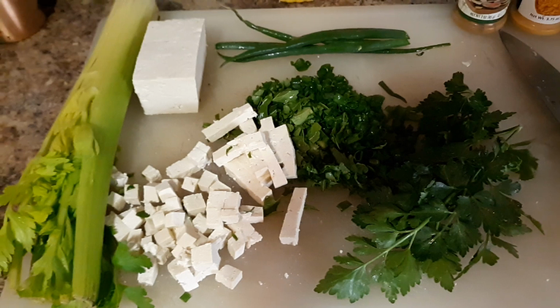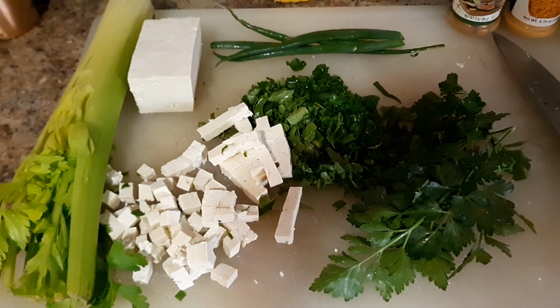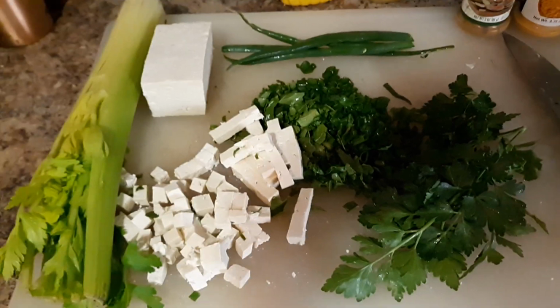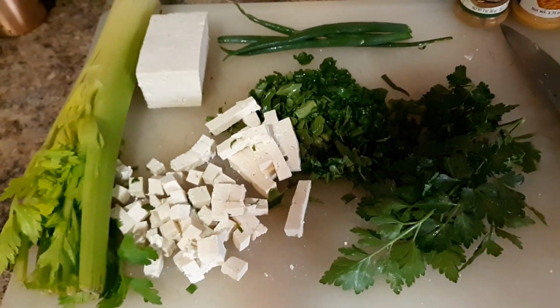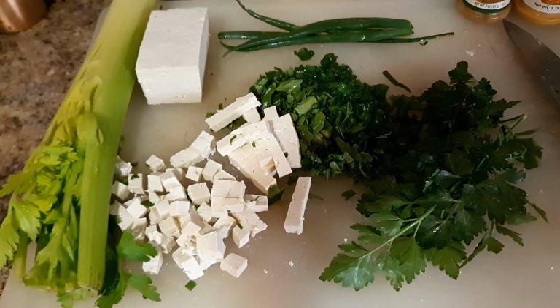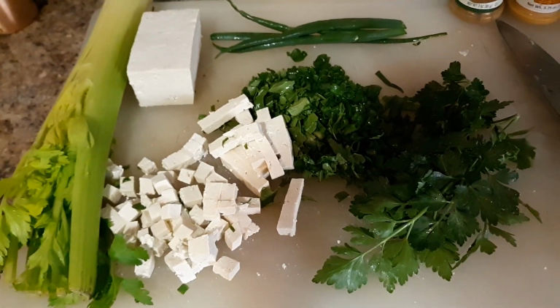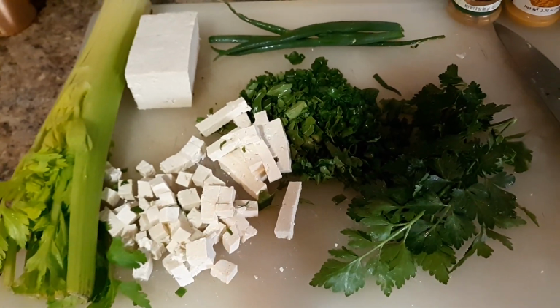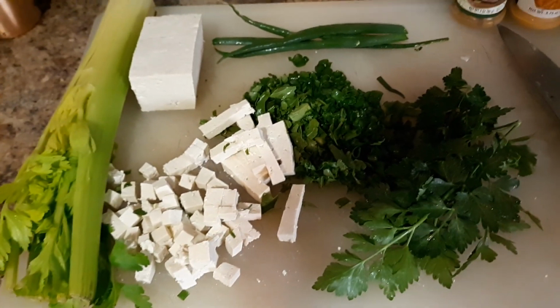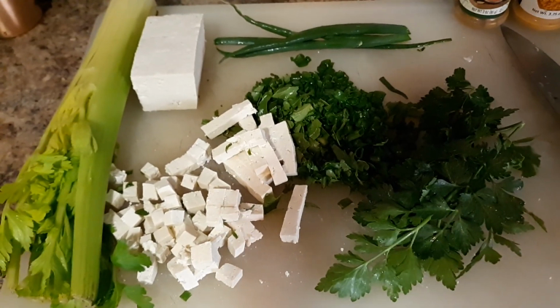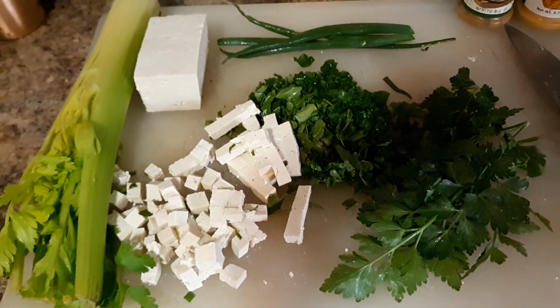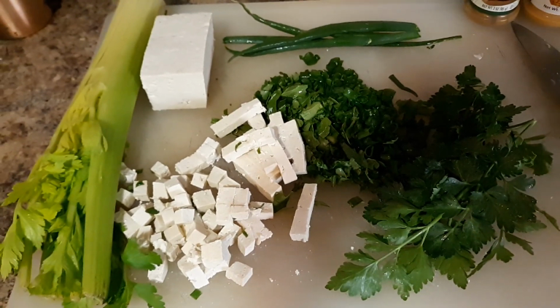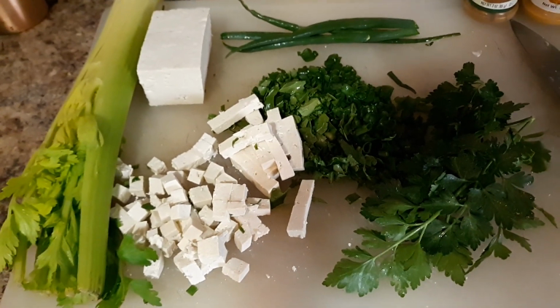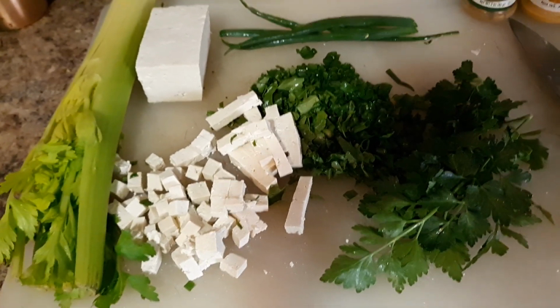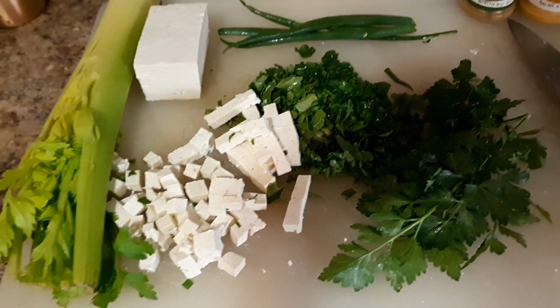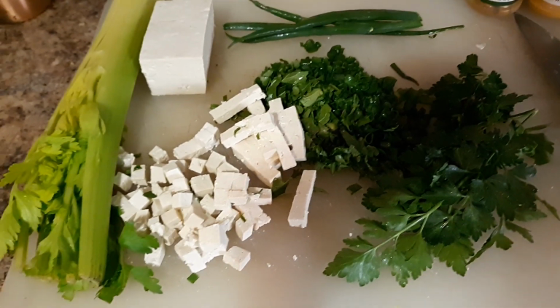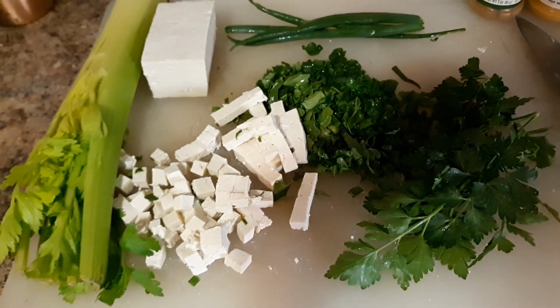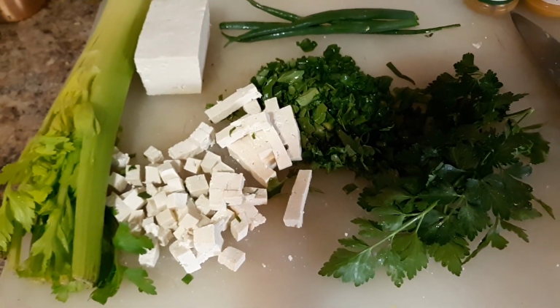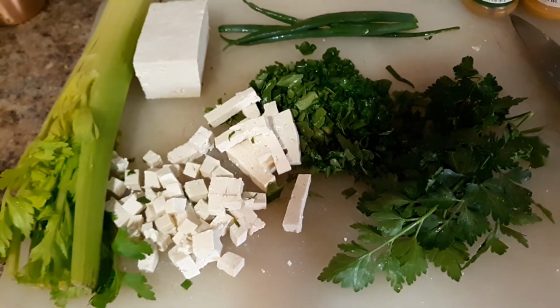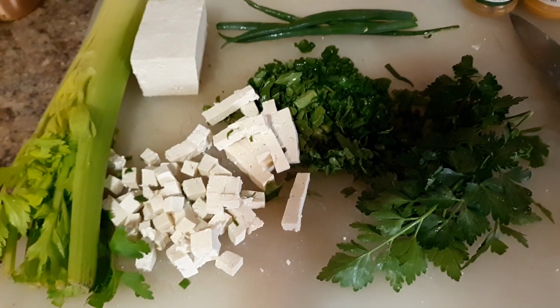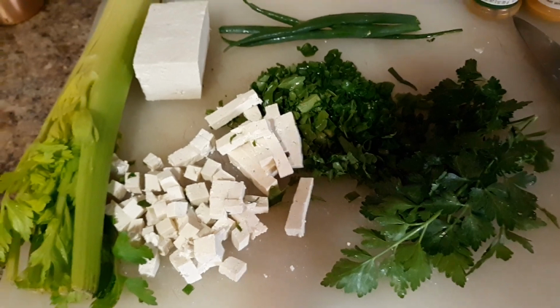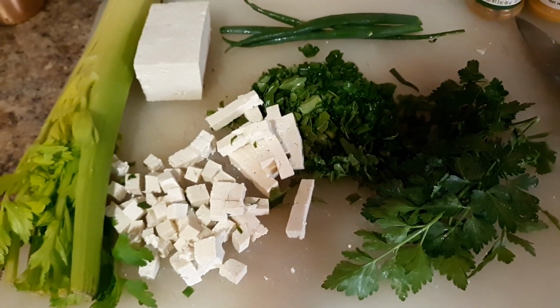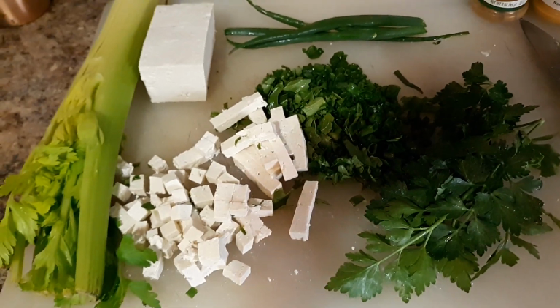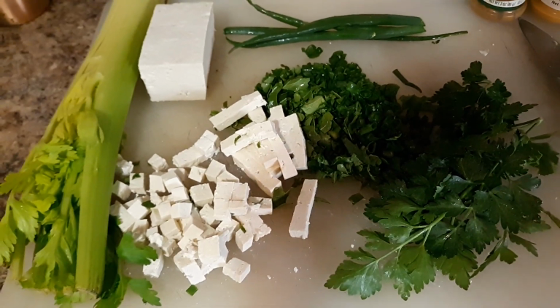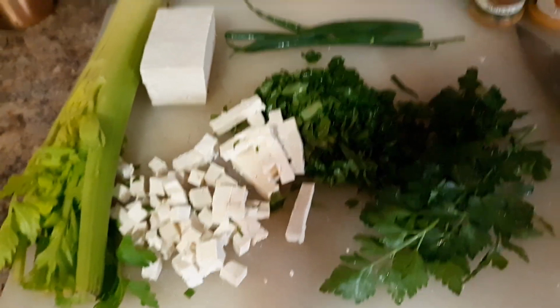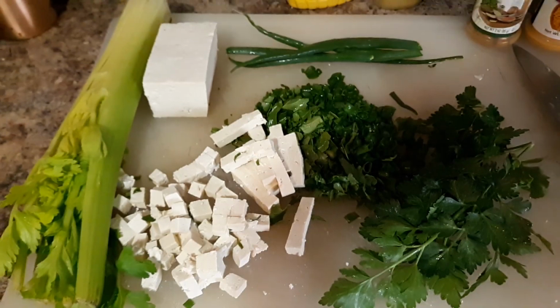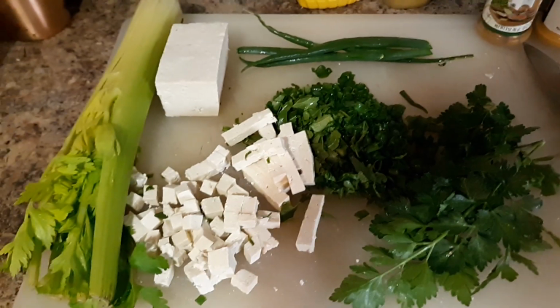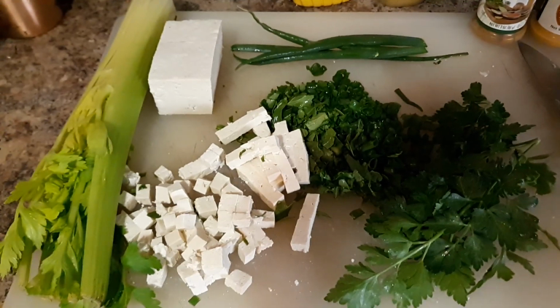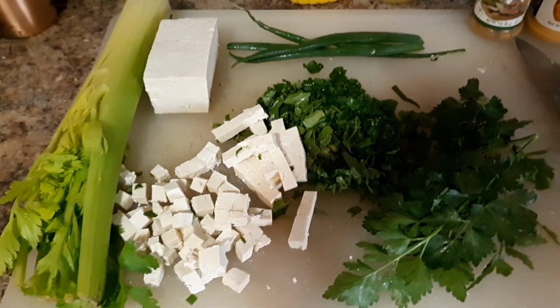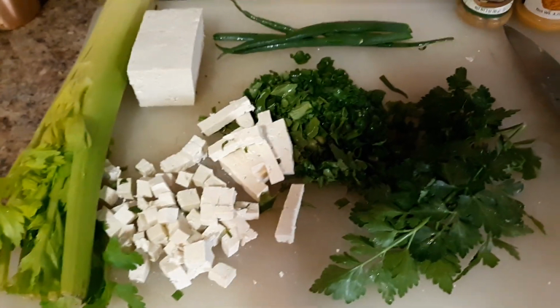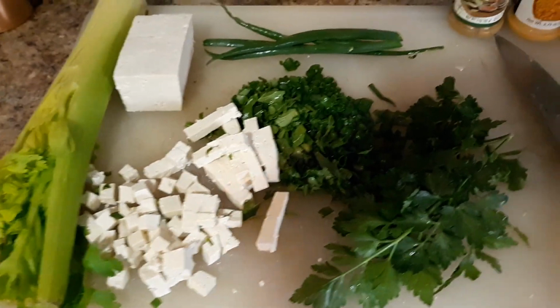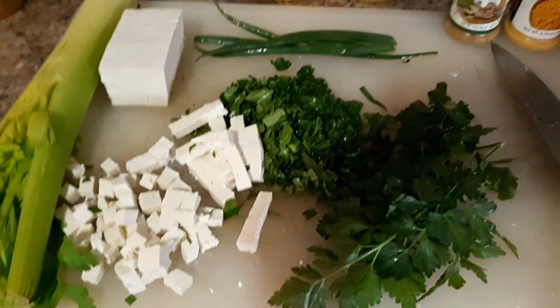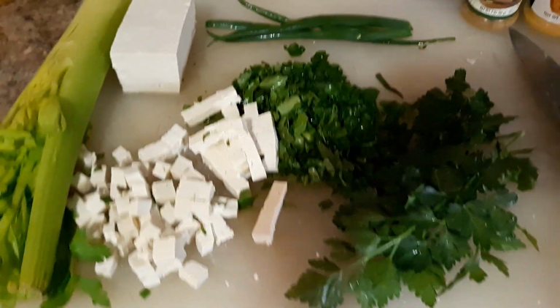Hello everyone! I thought I'd make some heart-healthy egg salad without the egg.